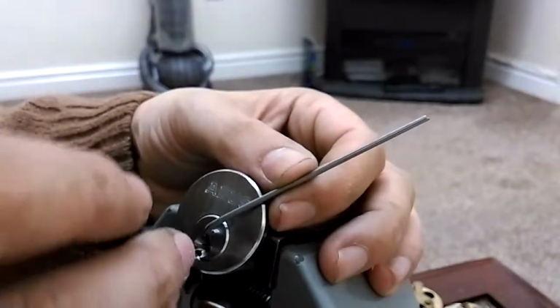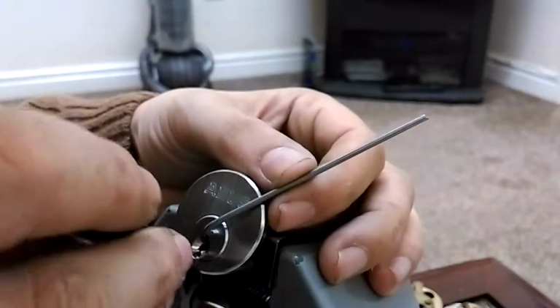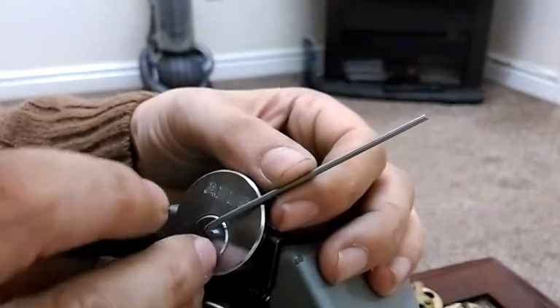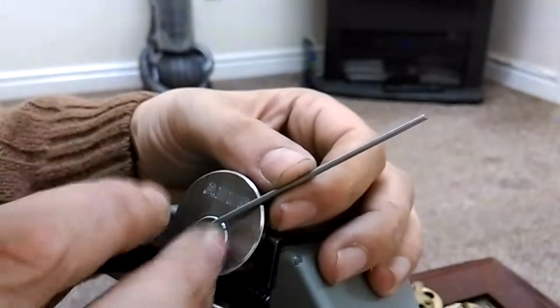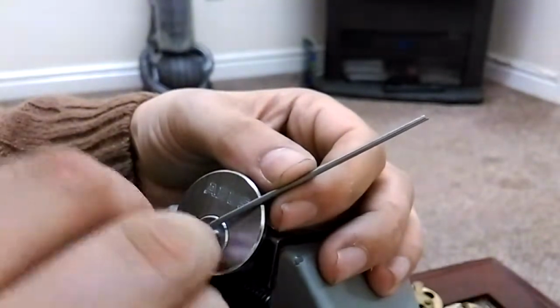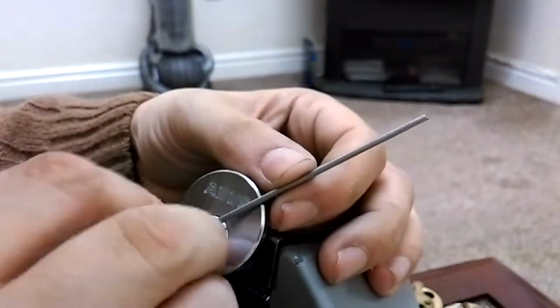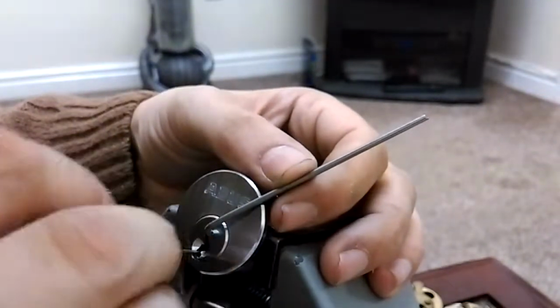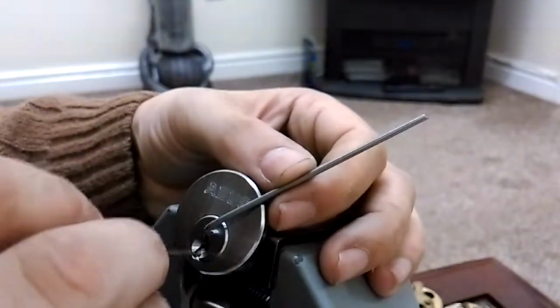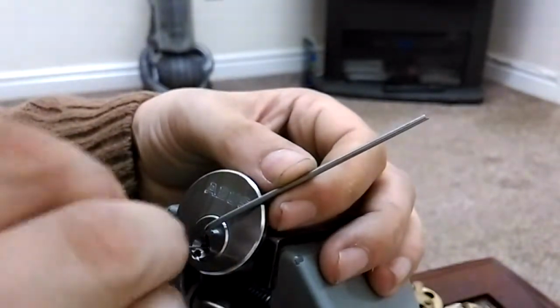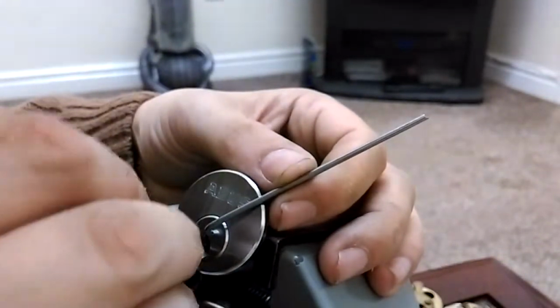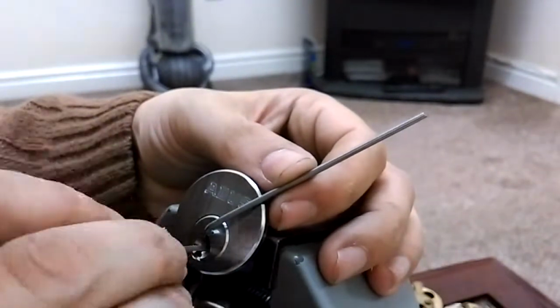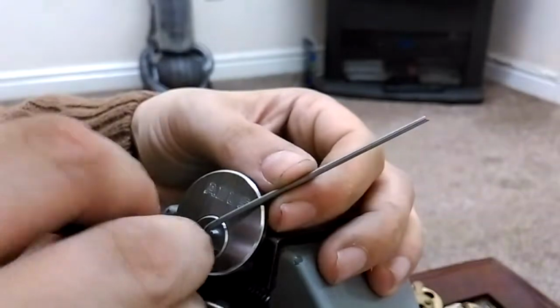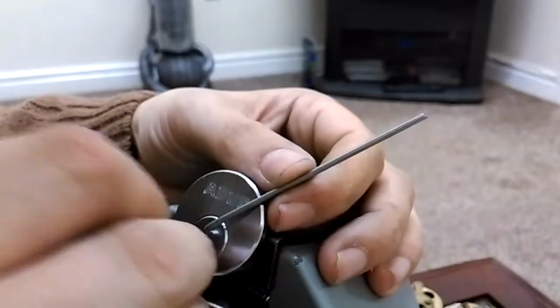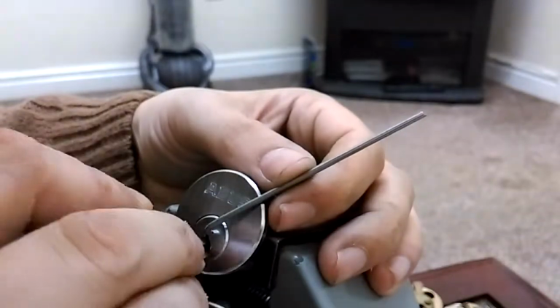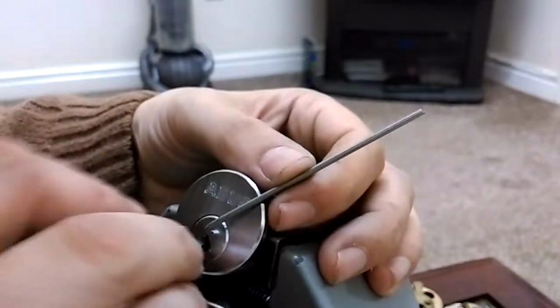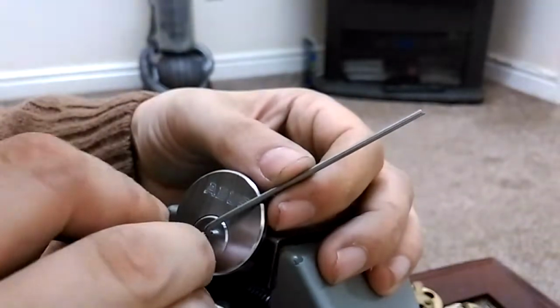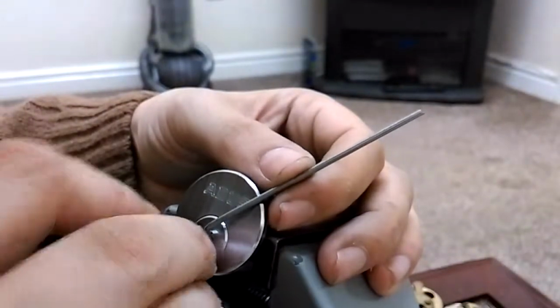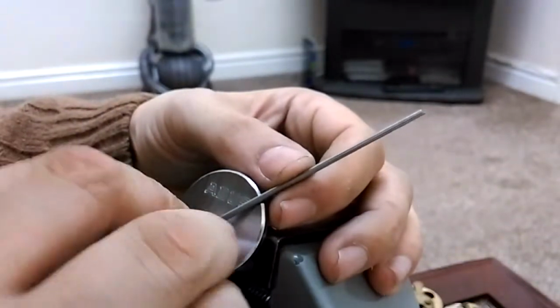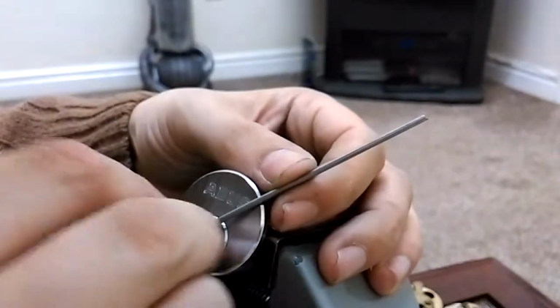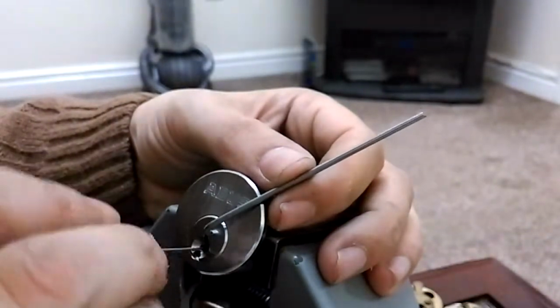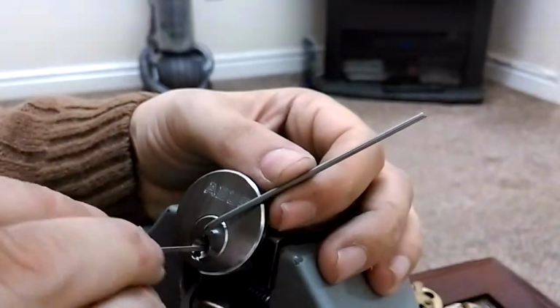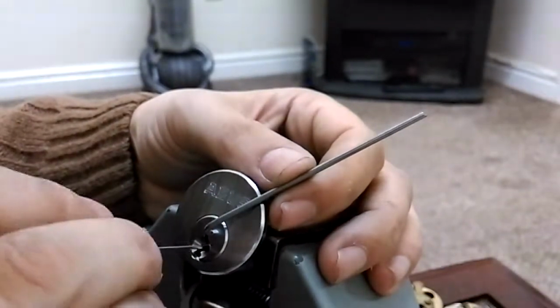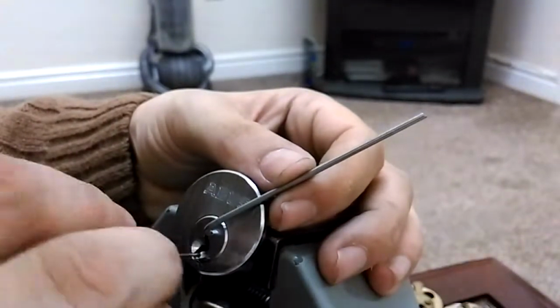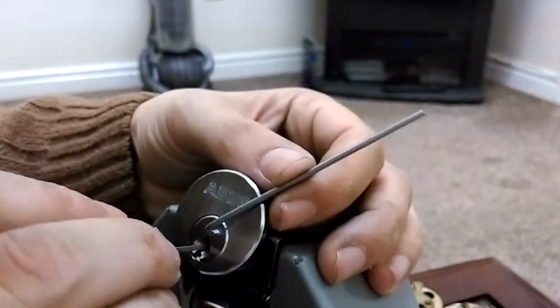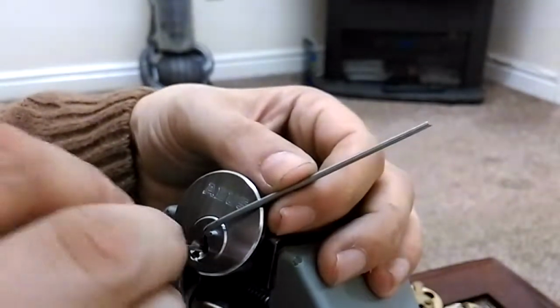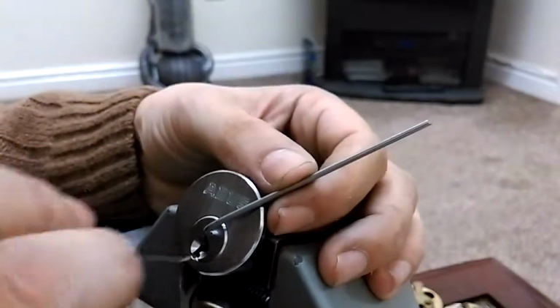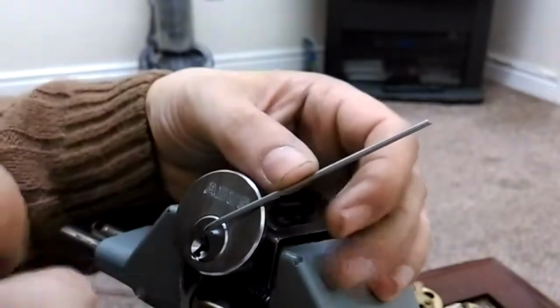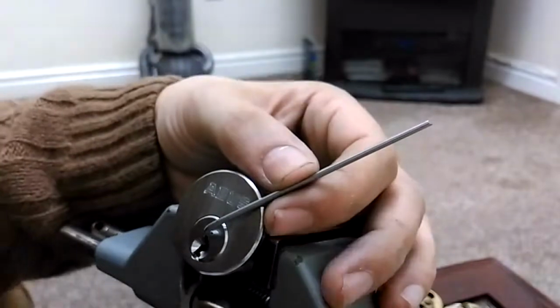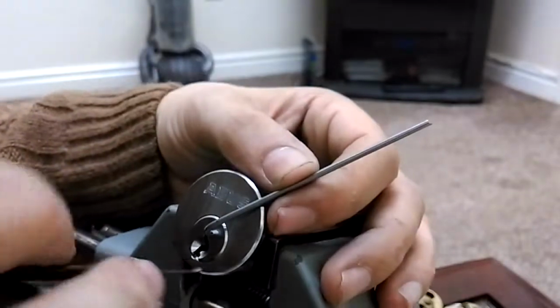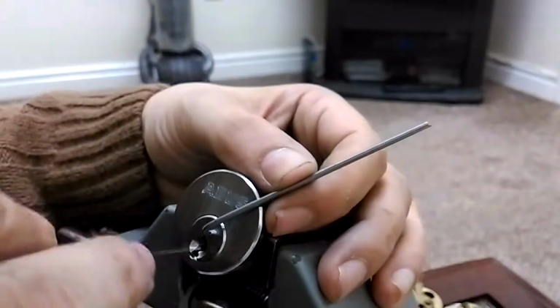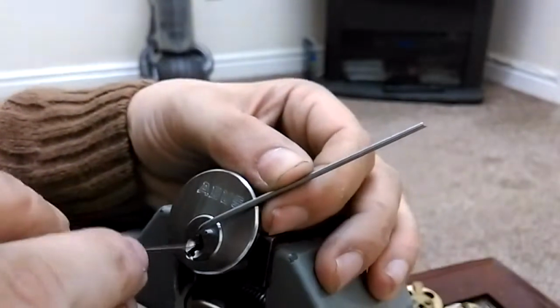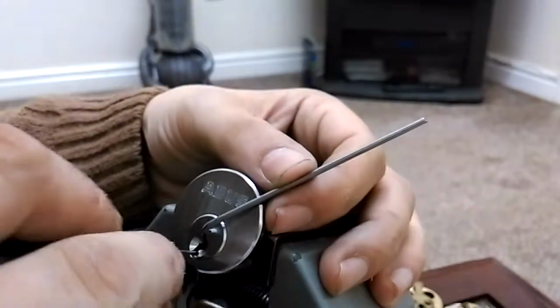Got a click there or something. There we go — we got a nice deep false set.